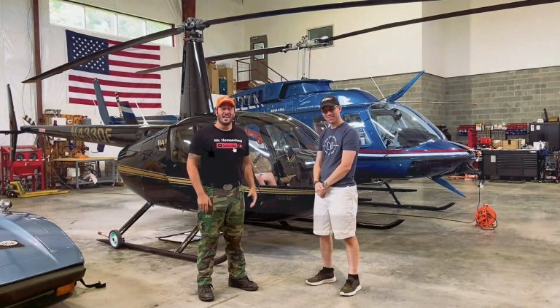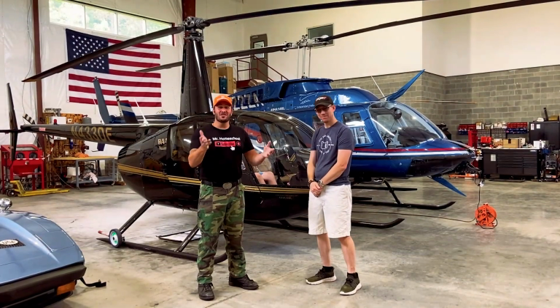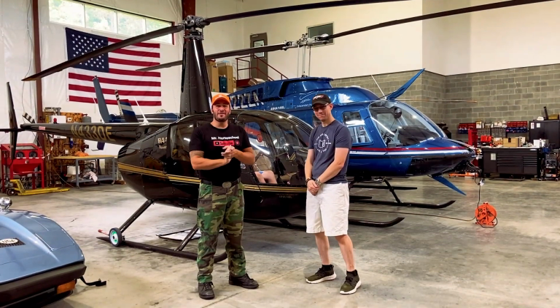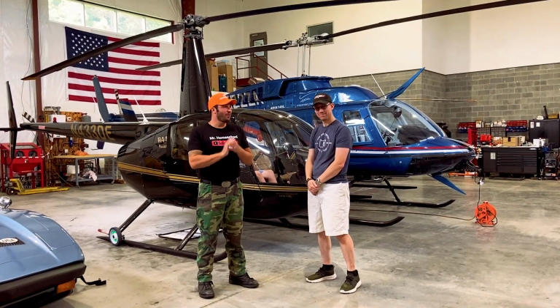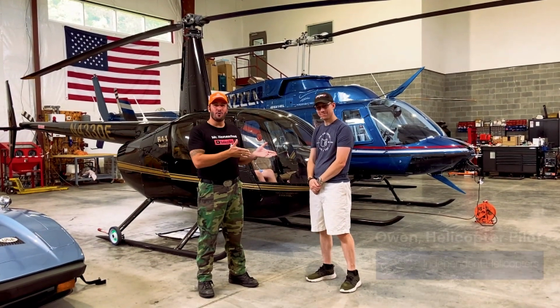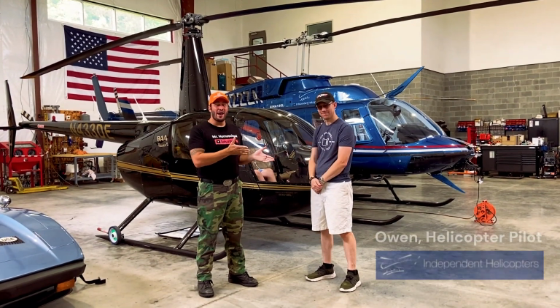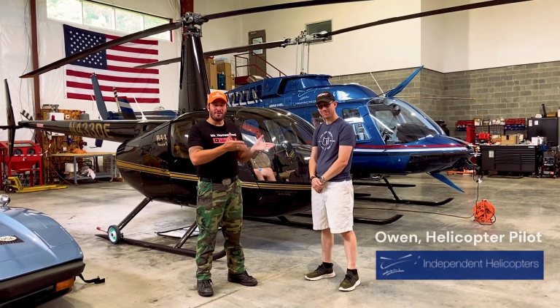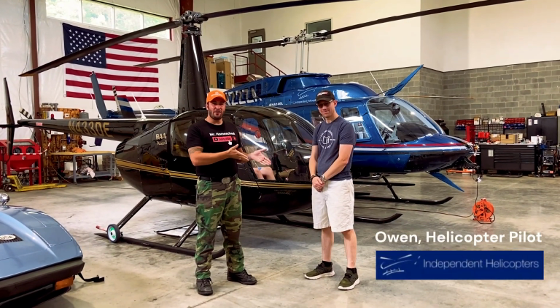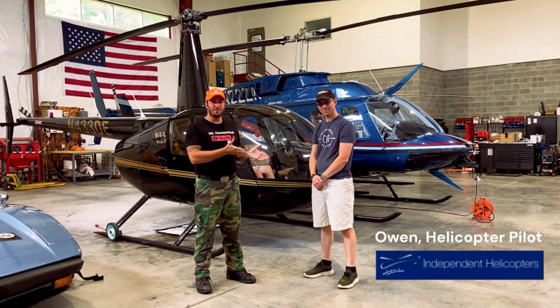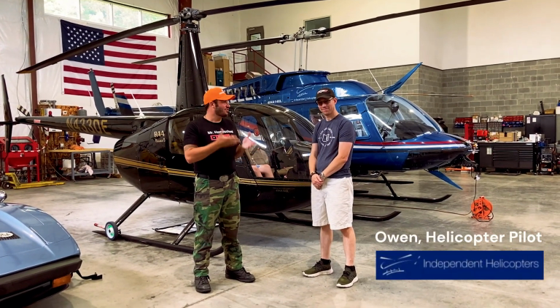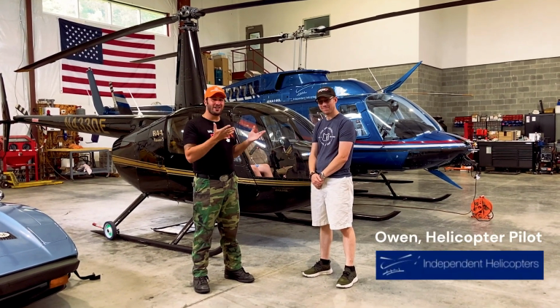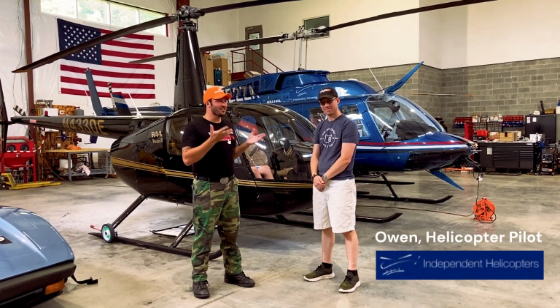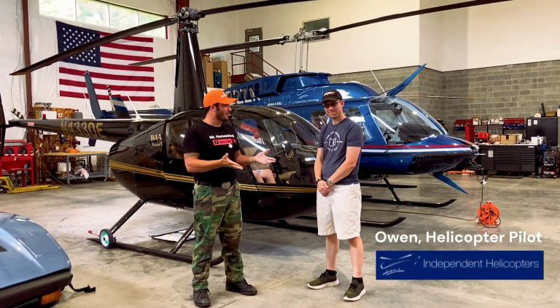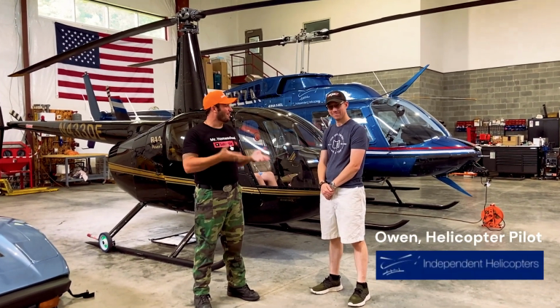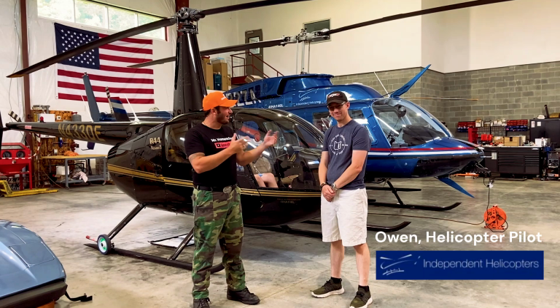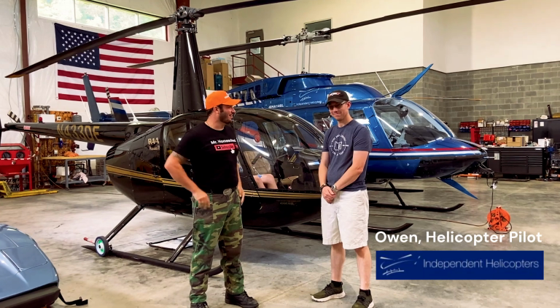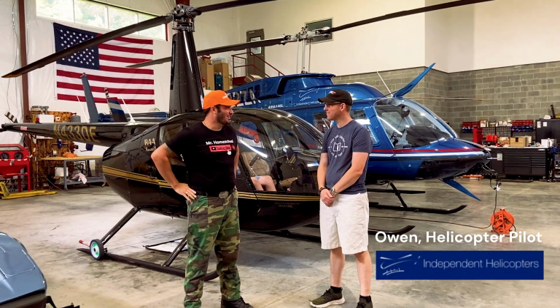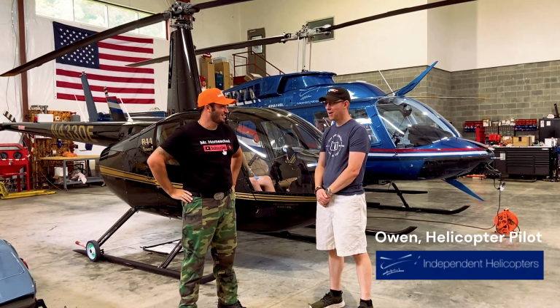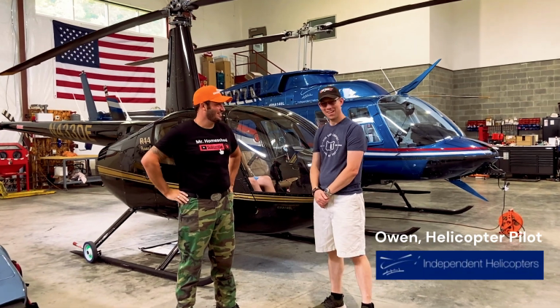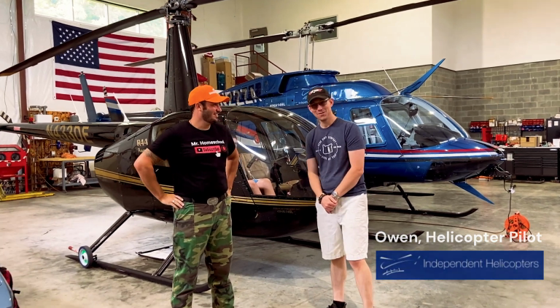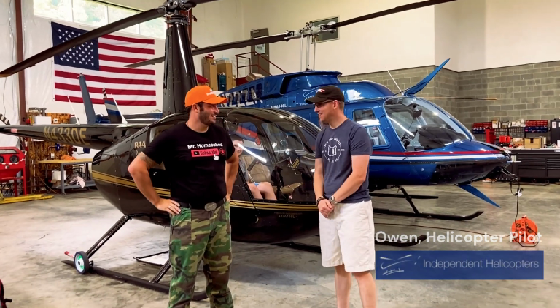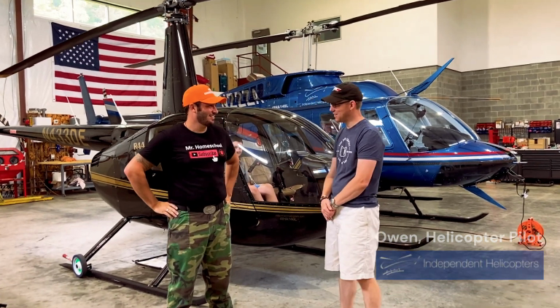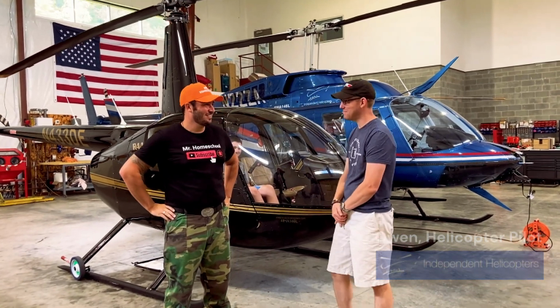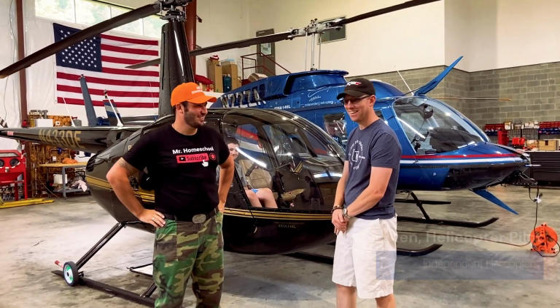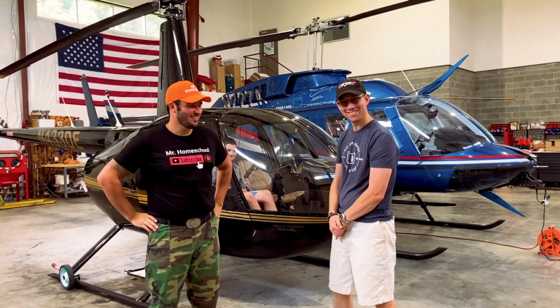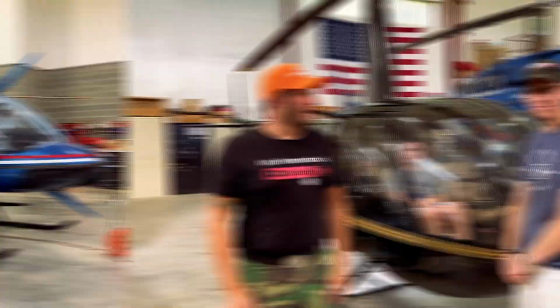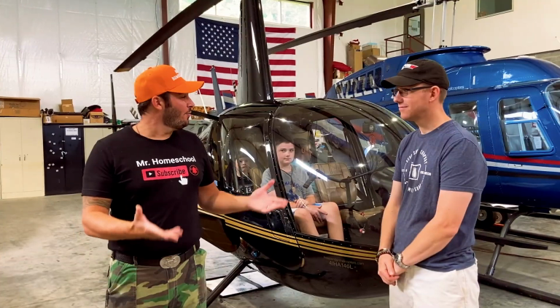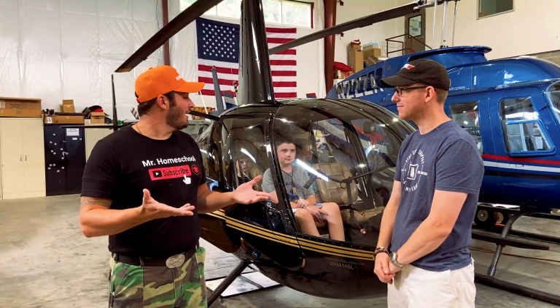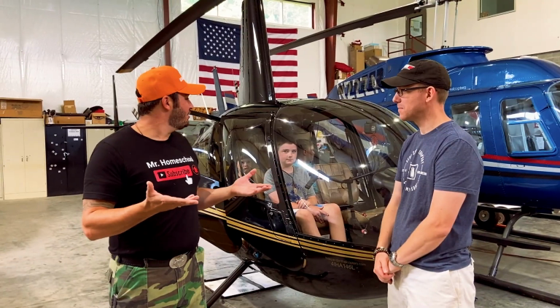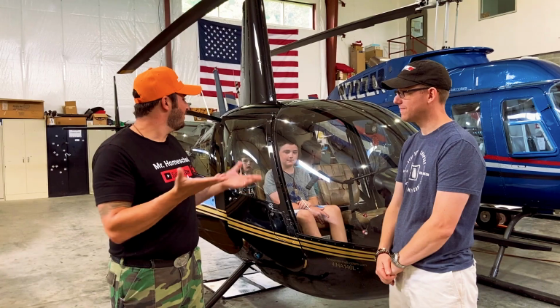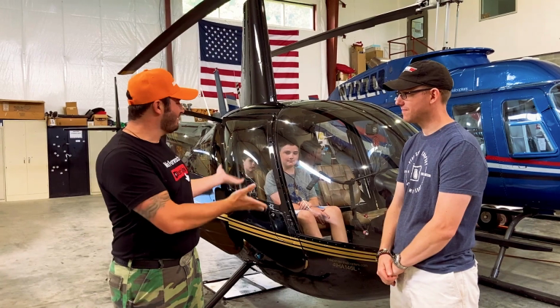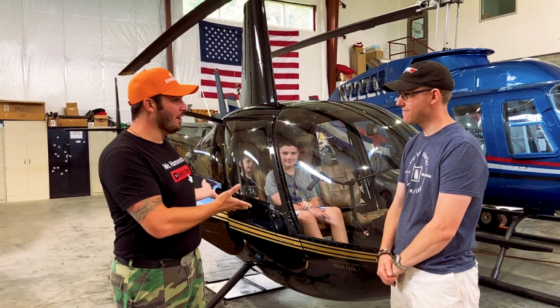So I'm here with Owen with Independent Helicopters at Seward Air National Airport. Thanks for having us, Owen. Thank you. Thank you for being here. All right, Owen, can you please show us this helicopter?